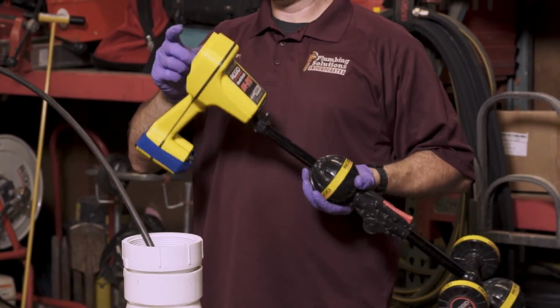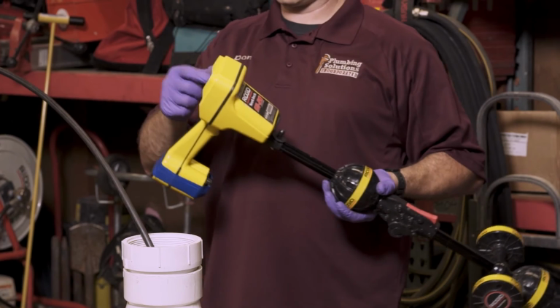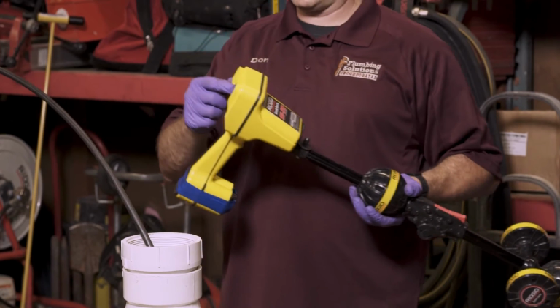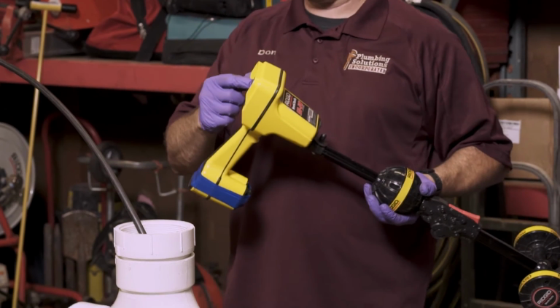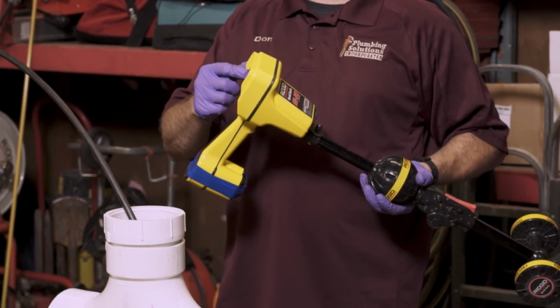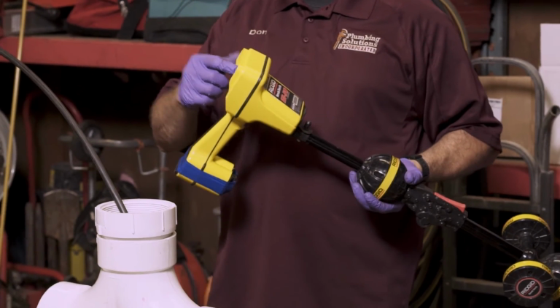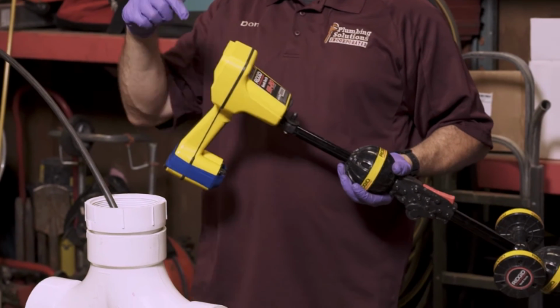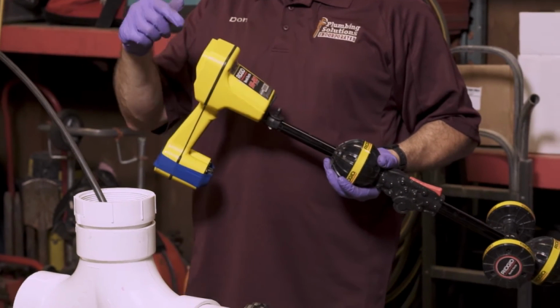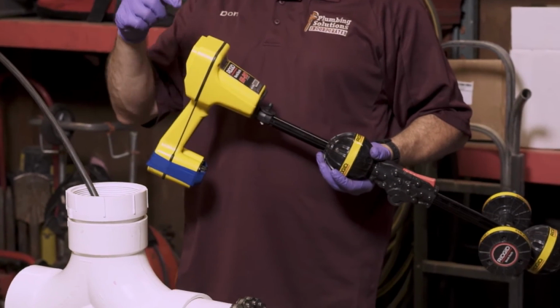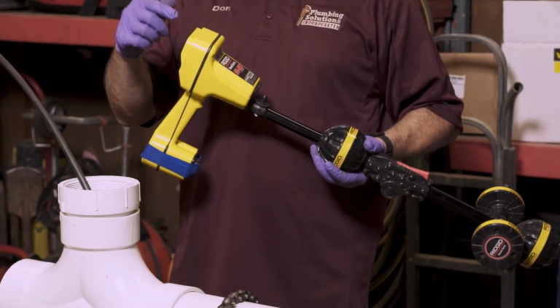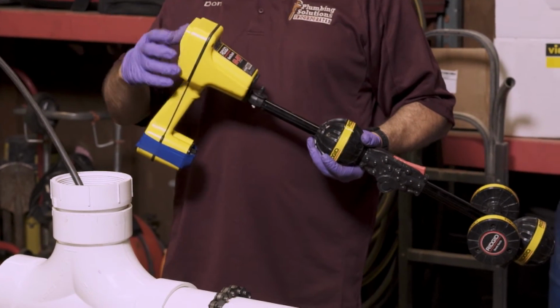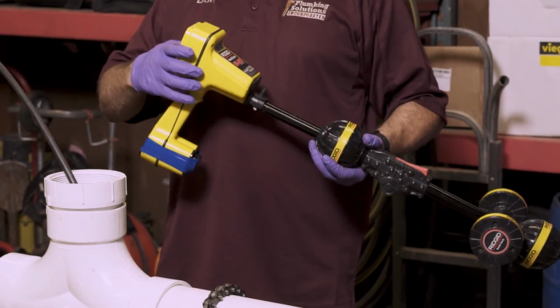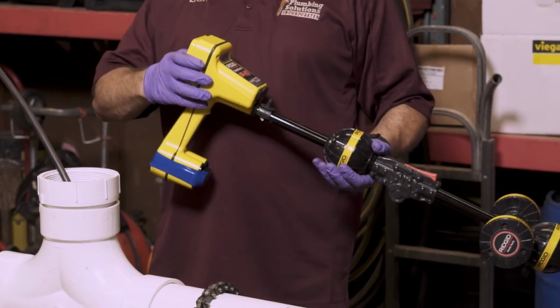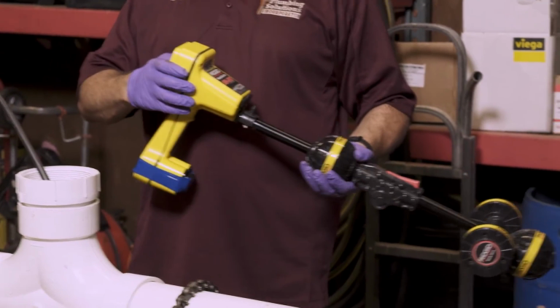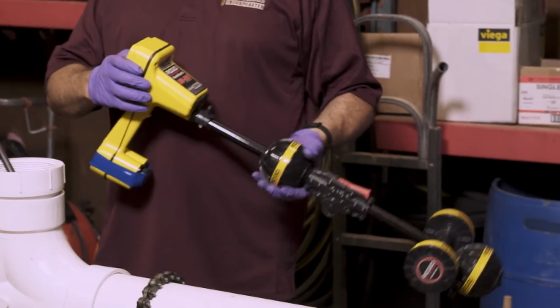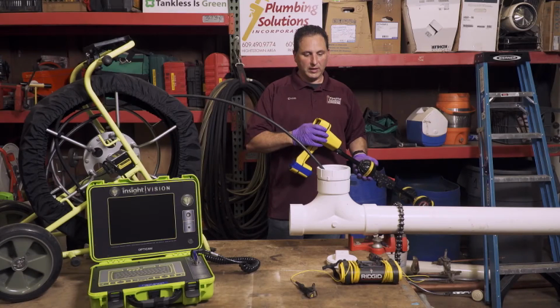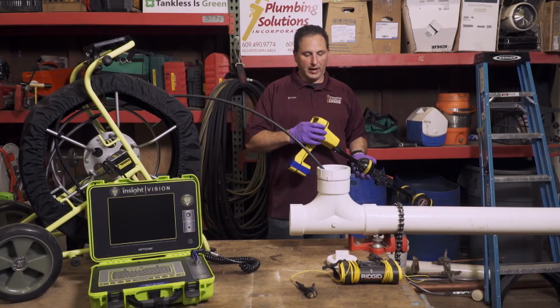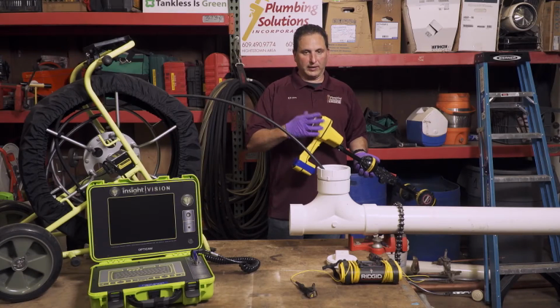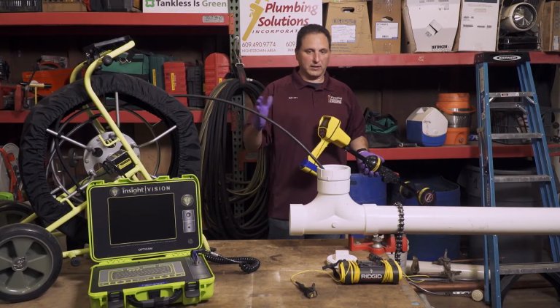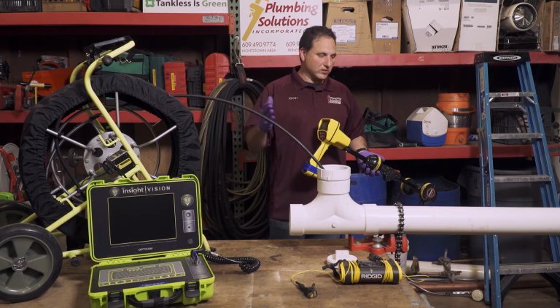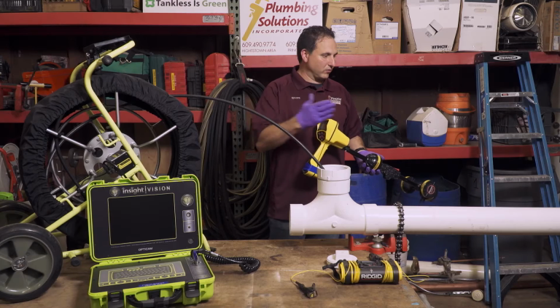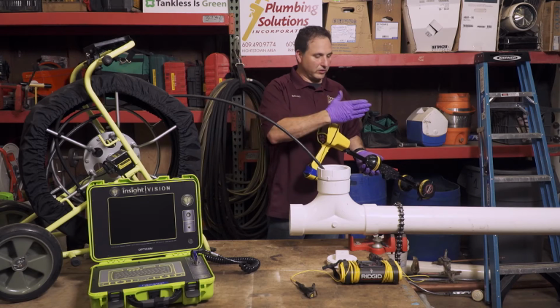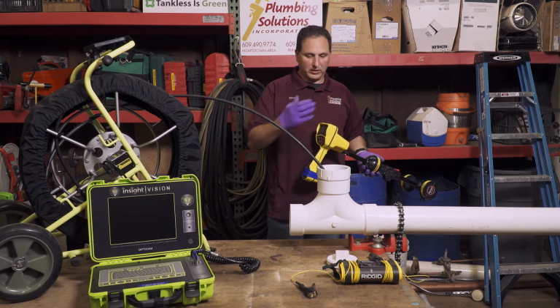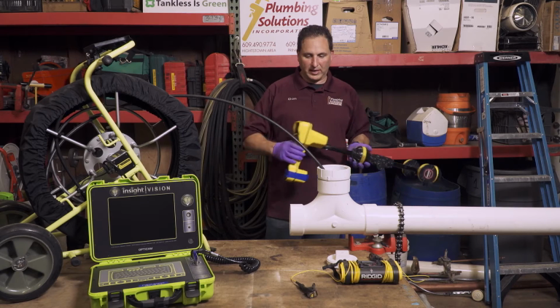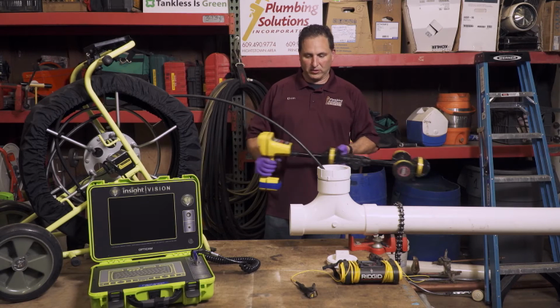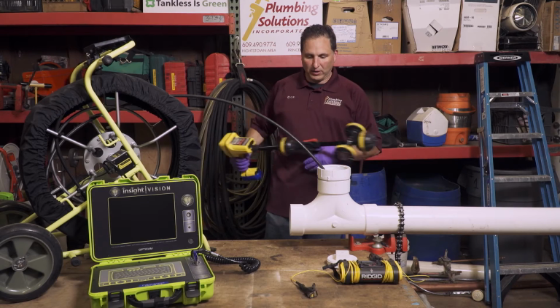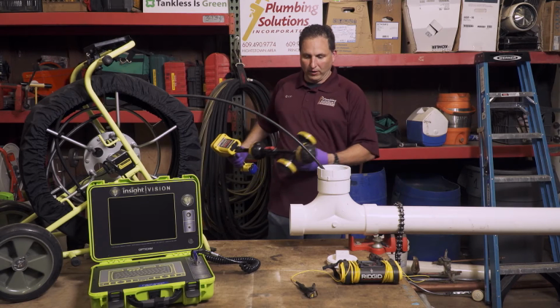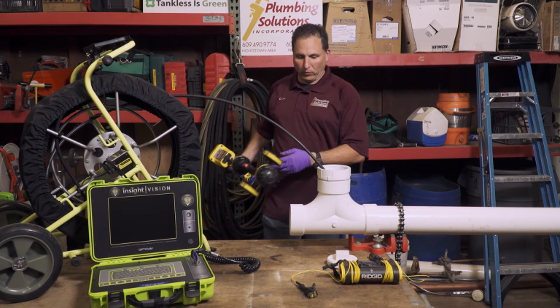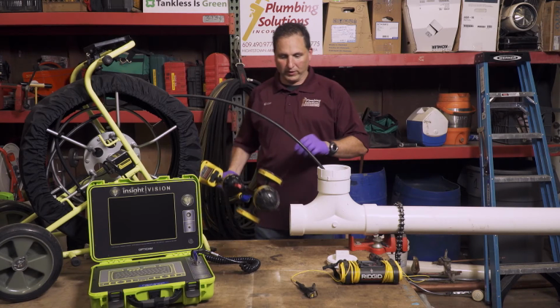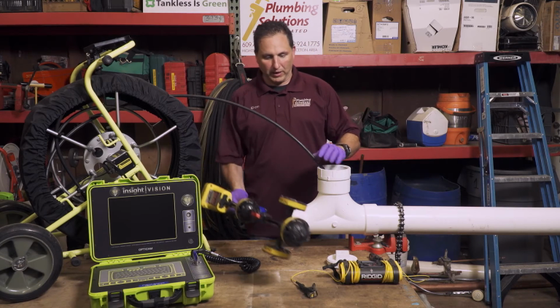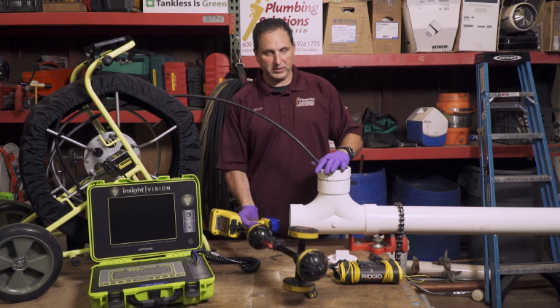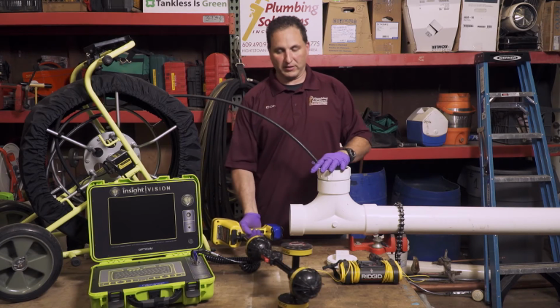This screen will actually tell us how deep and how far it is underground, and it gives us a real good indication of where the problem exists.